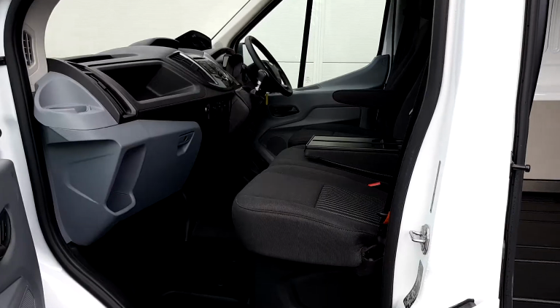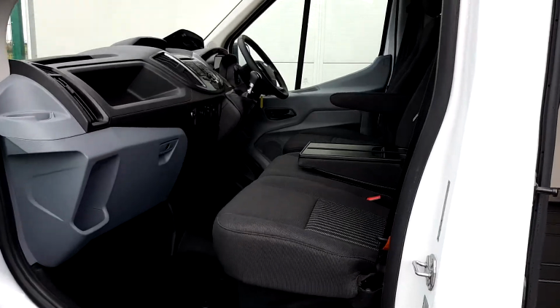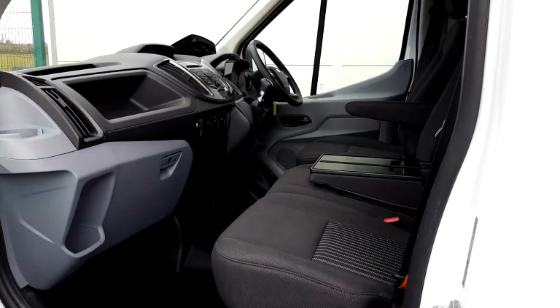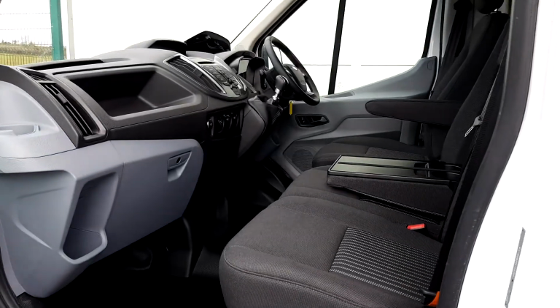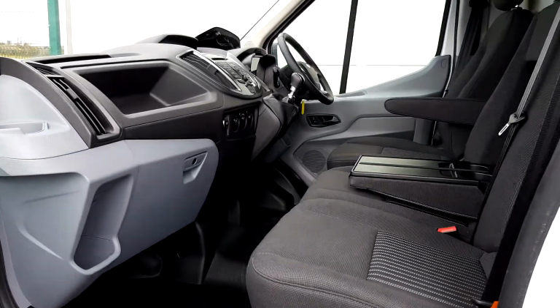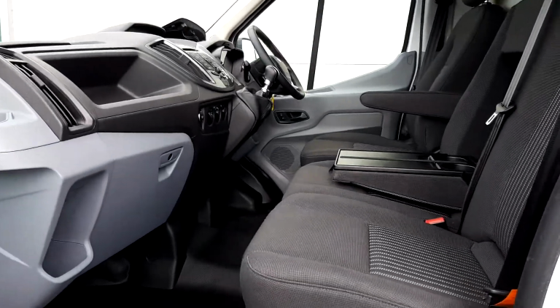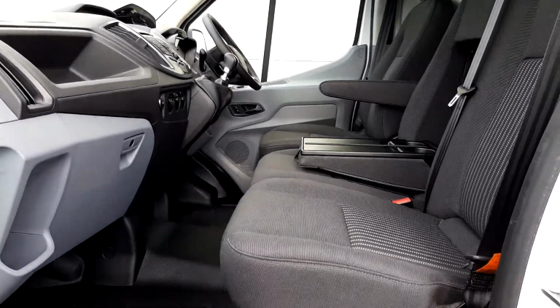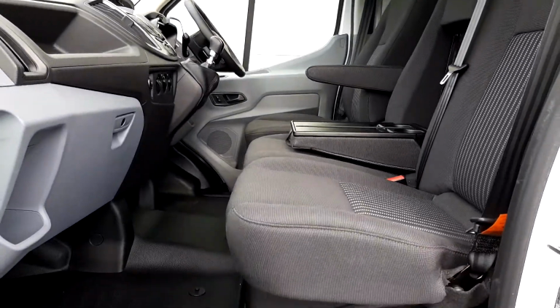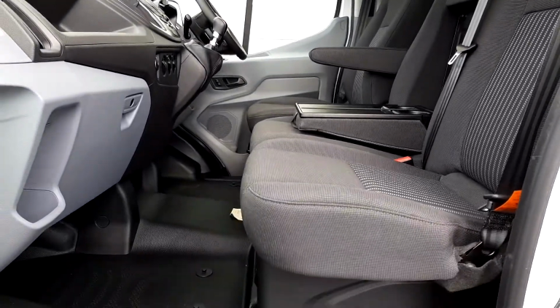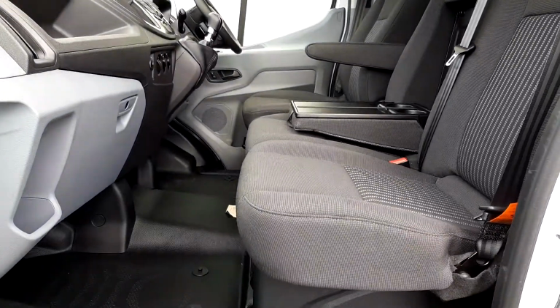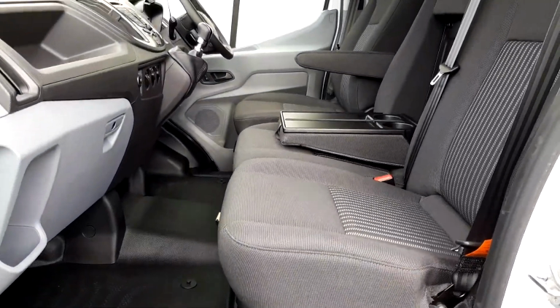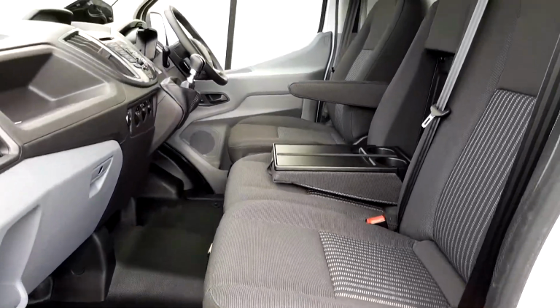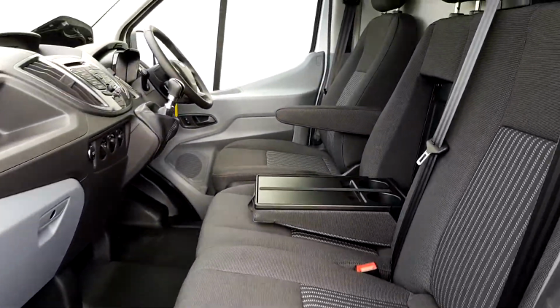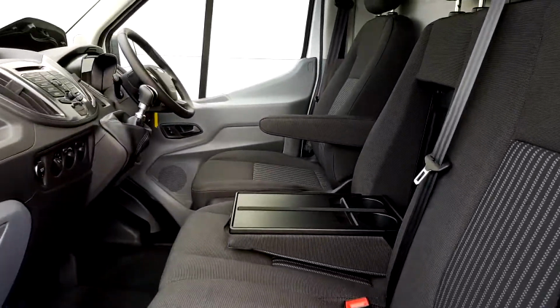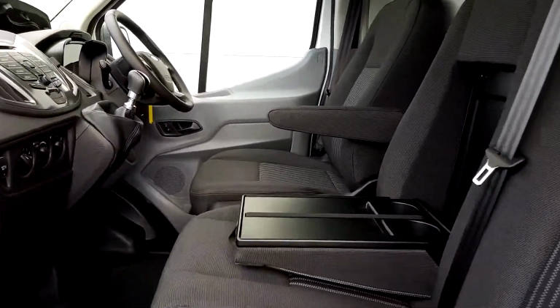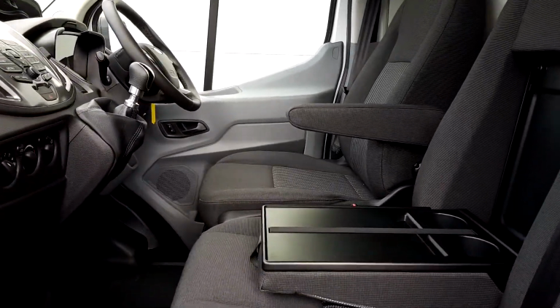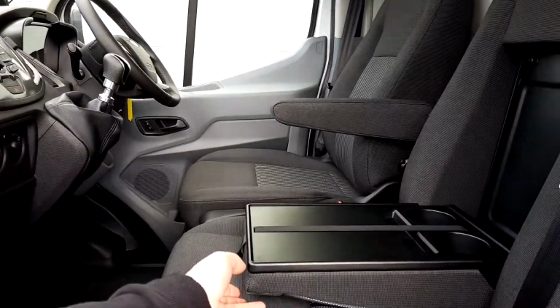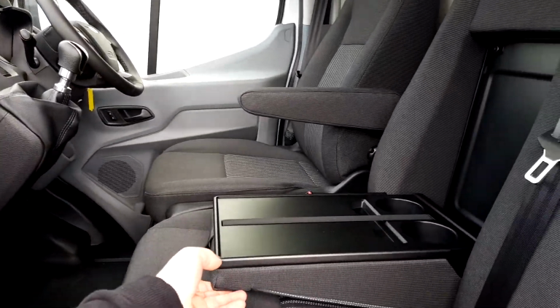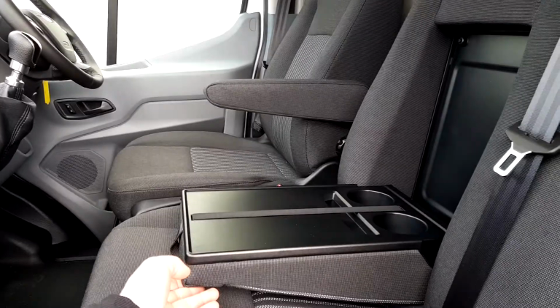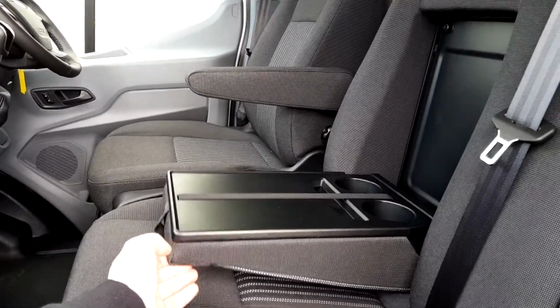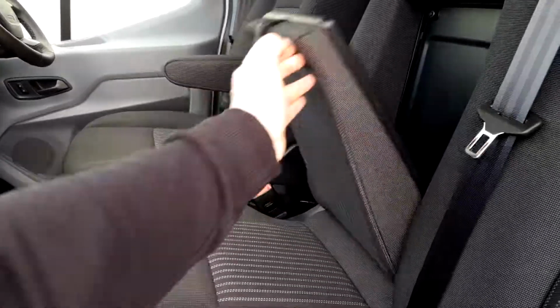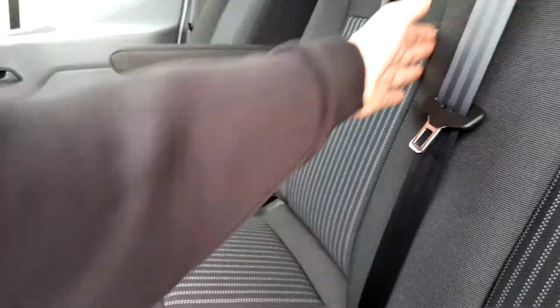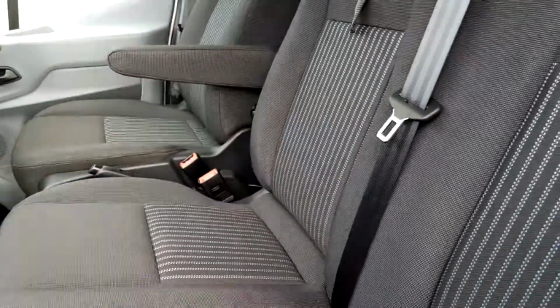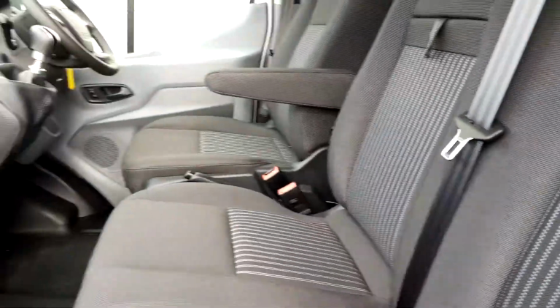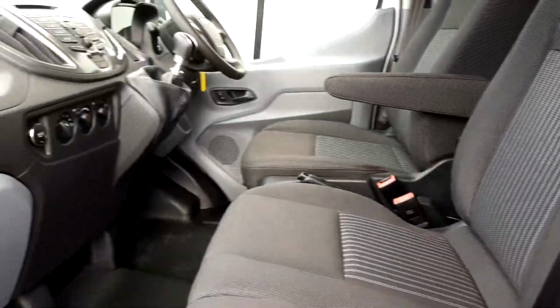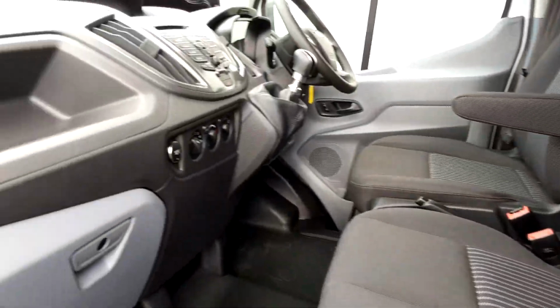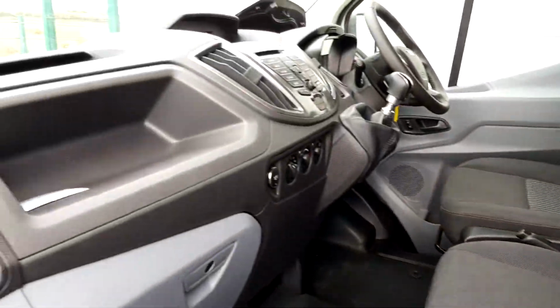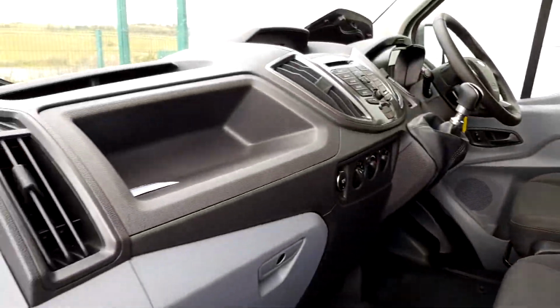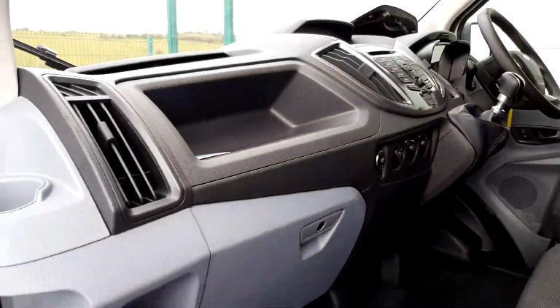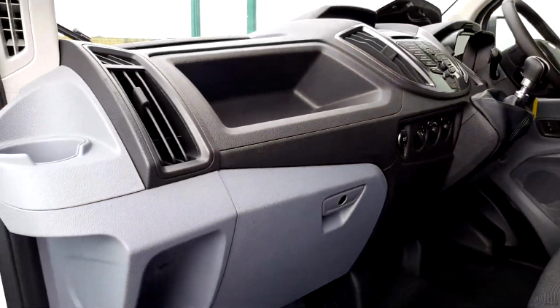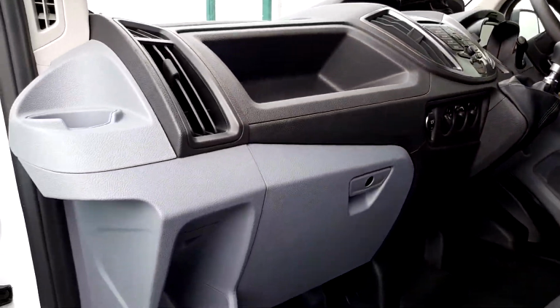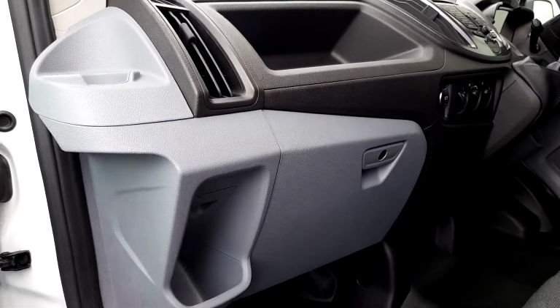Inside you can see it has space for two passengers plus the driver. There's a centre armrest with a holder for a folder and two cups, and plenty of storage.